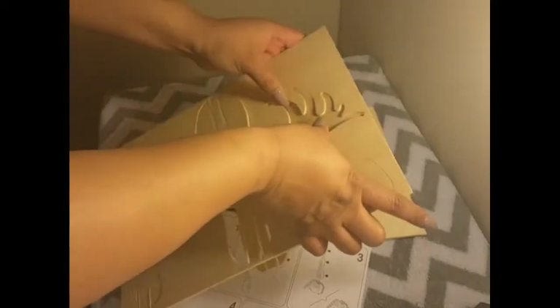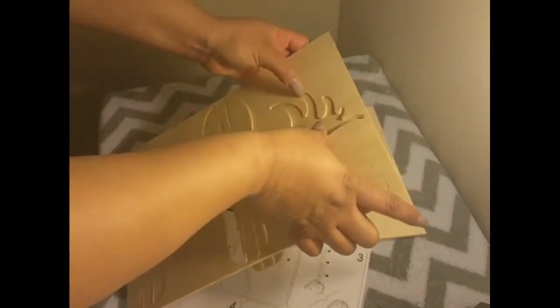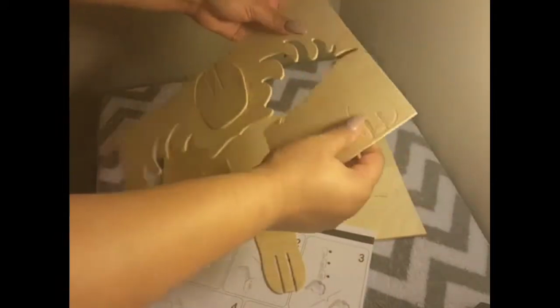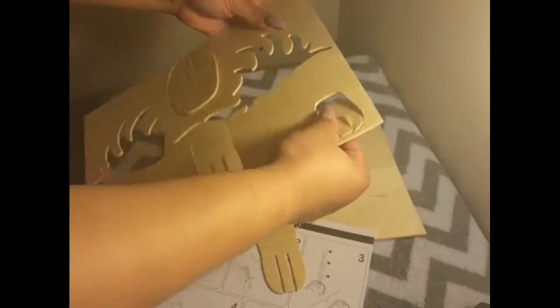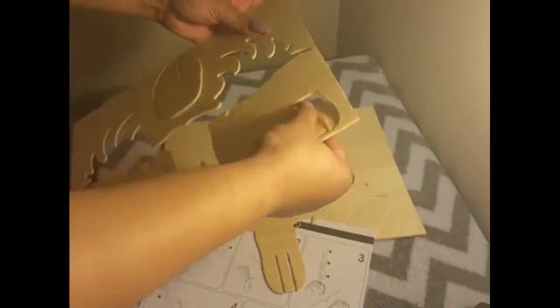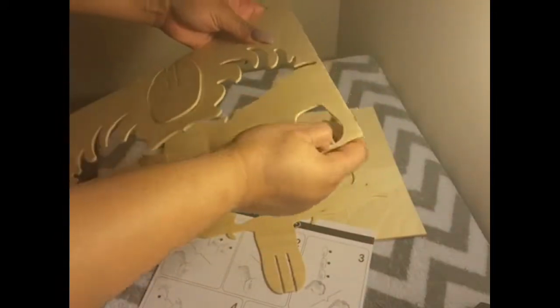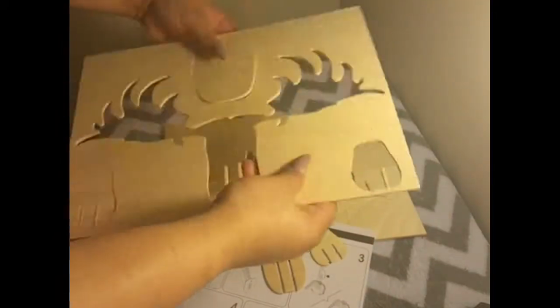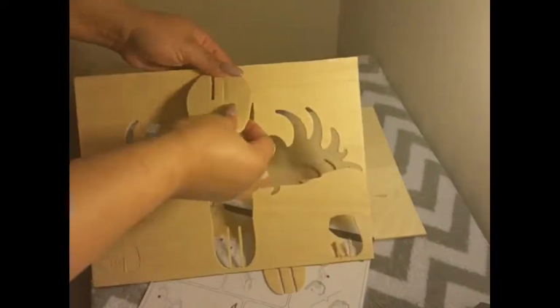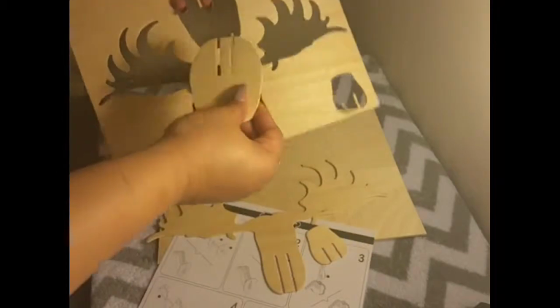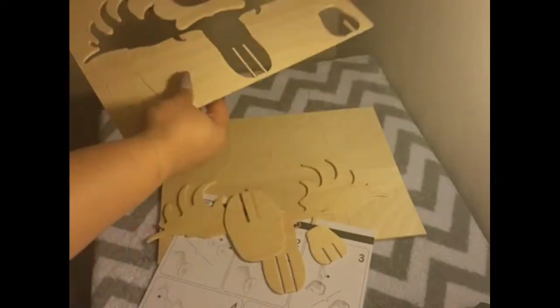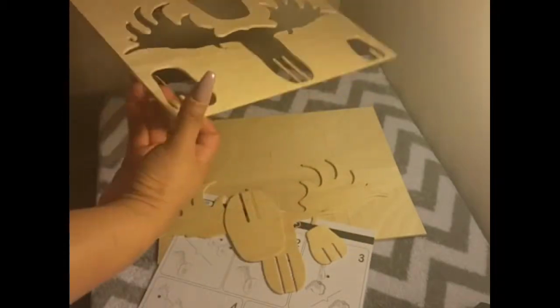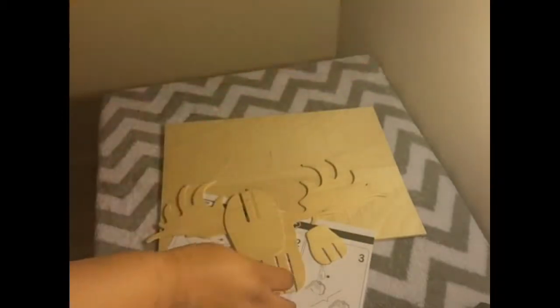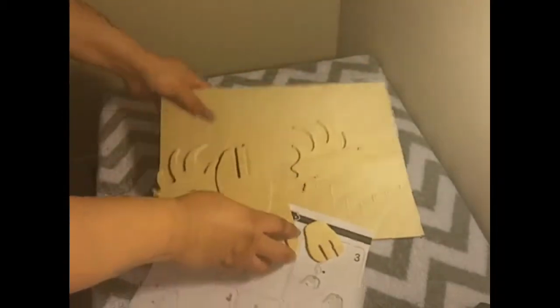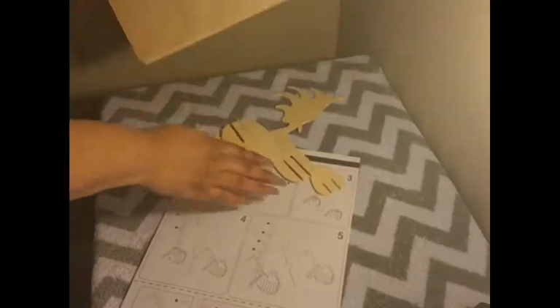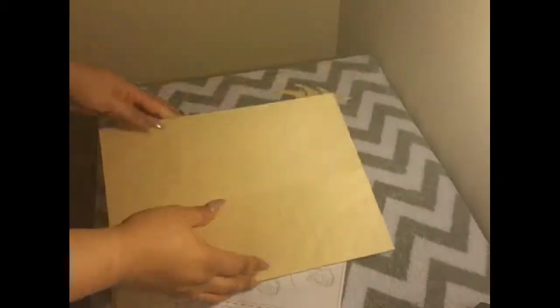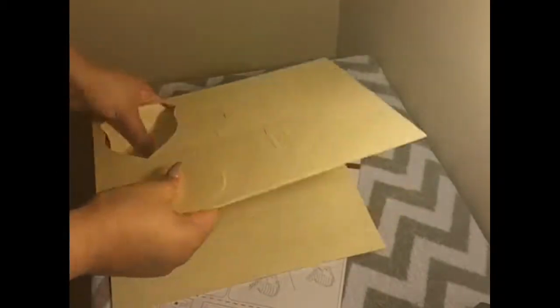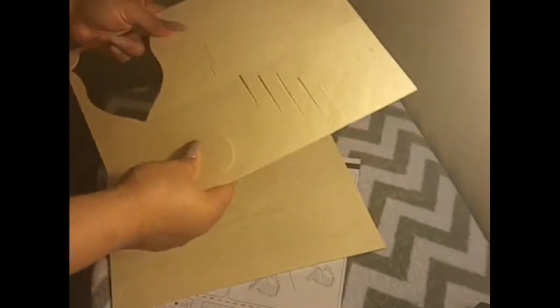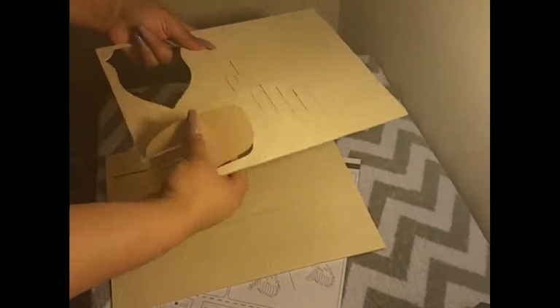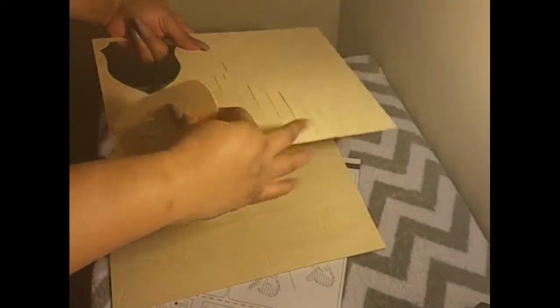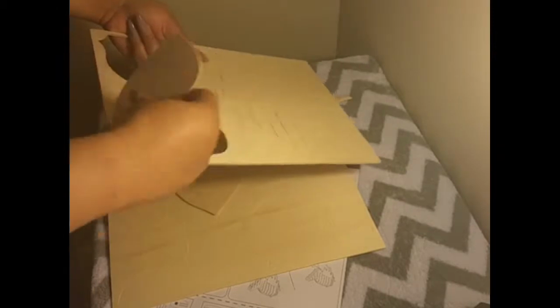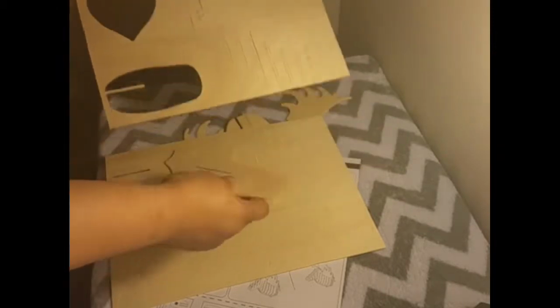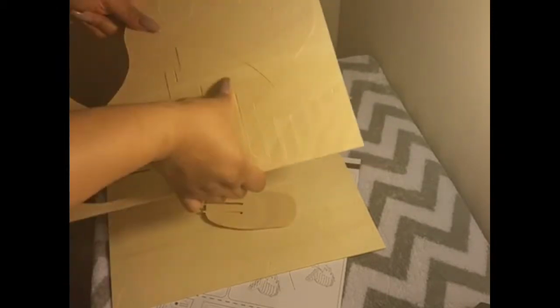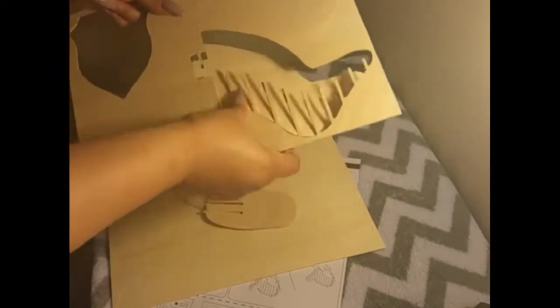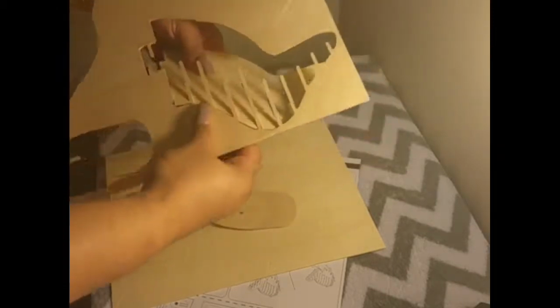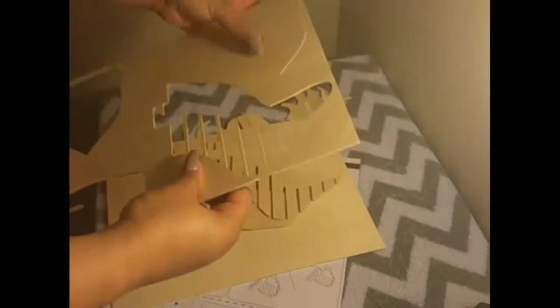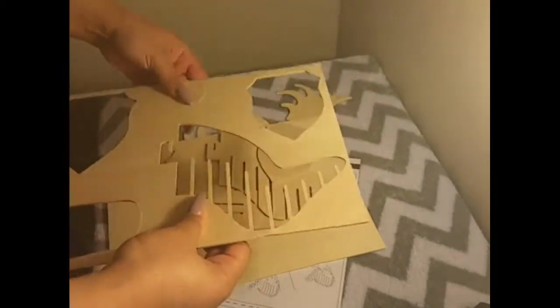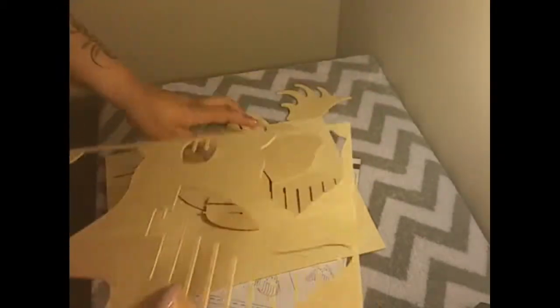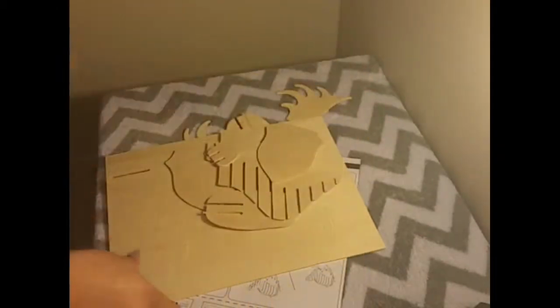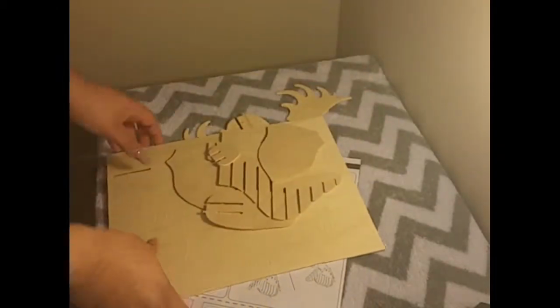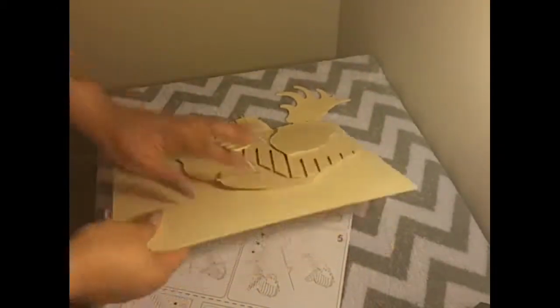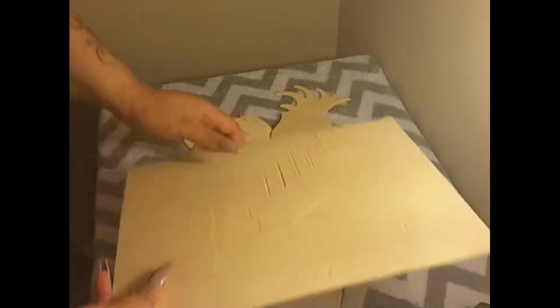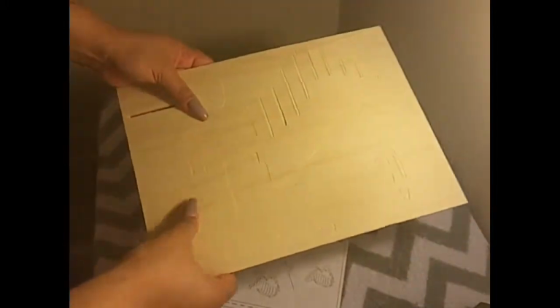This puzzle was the cutest thing ever. I love the idea of having fun, putting something together, and ending up with an on-trend display item. My only regret was that it wasn't bigger.